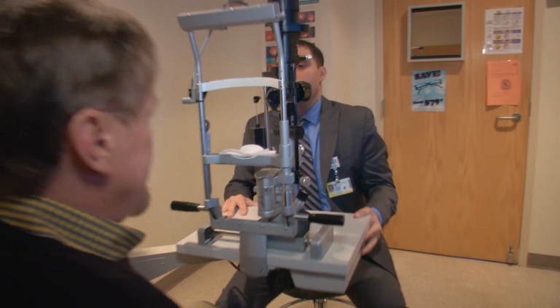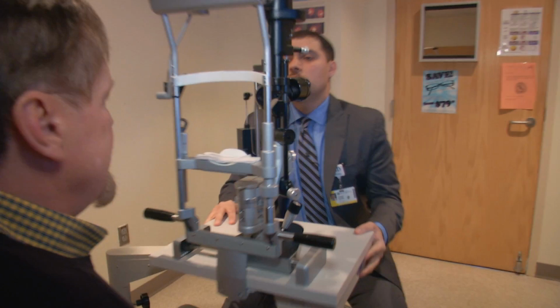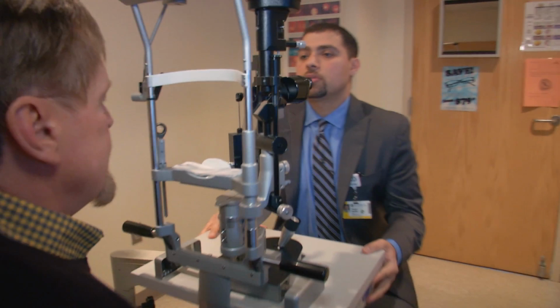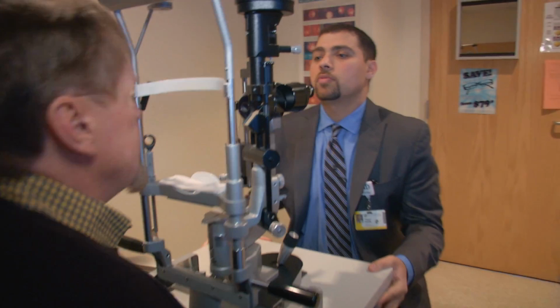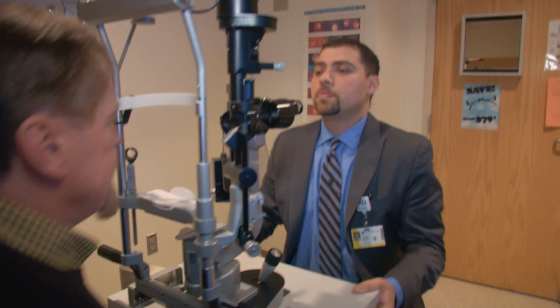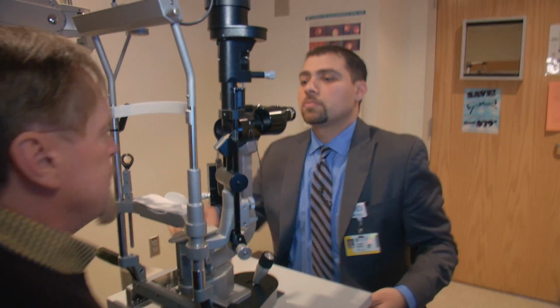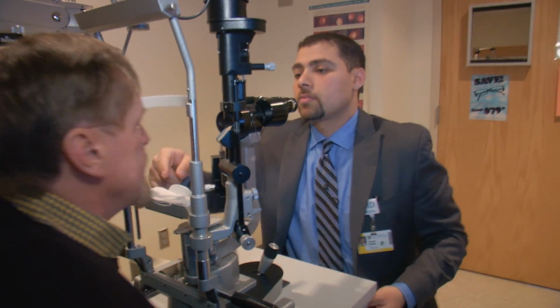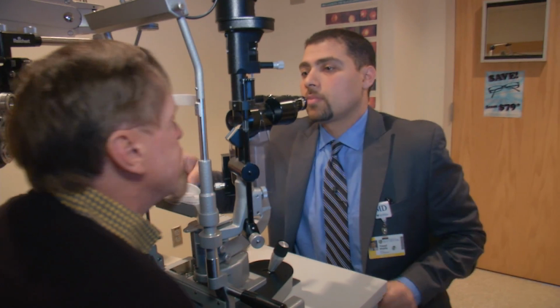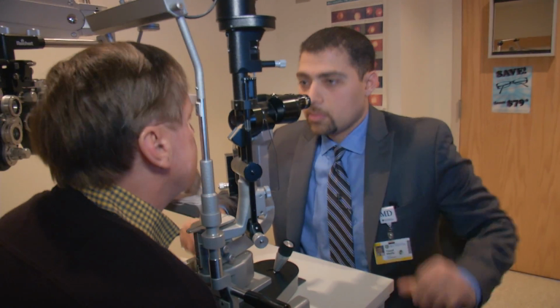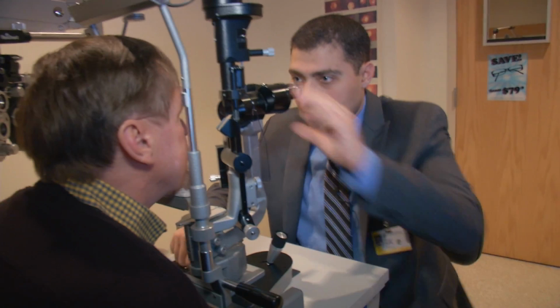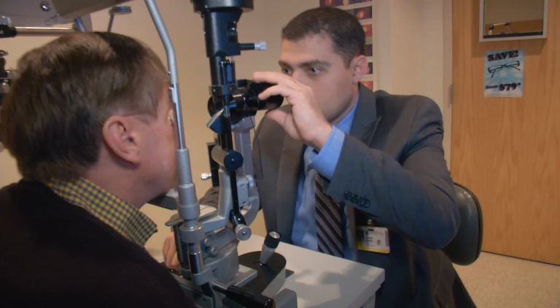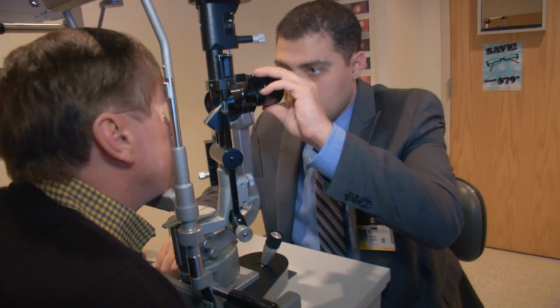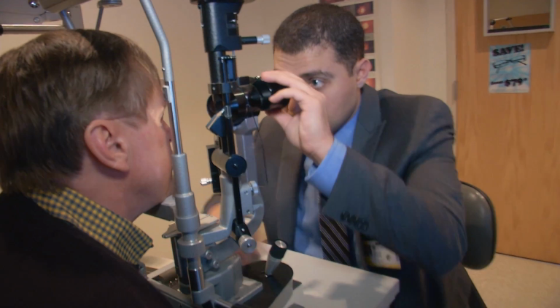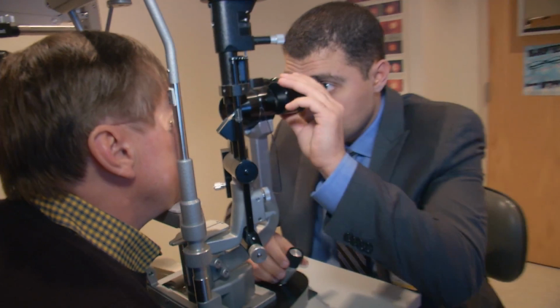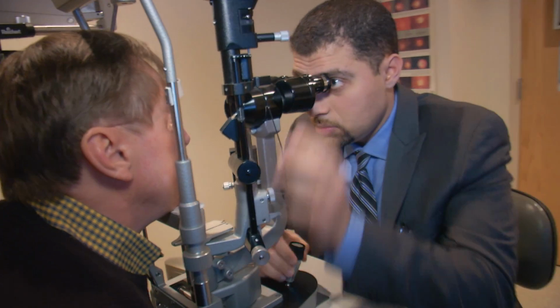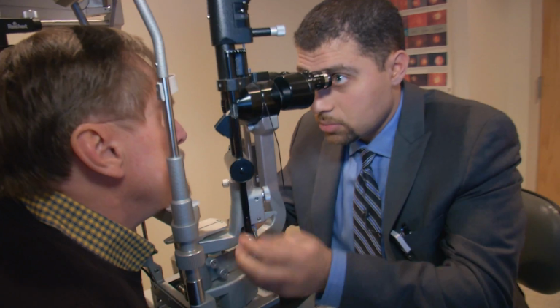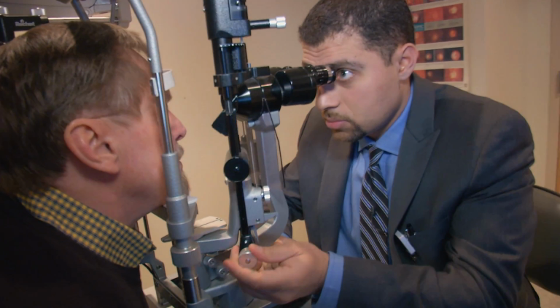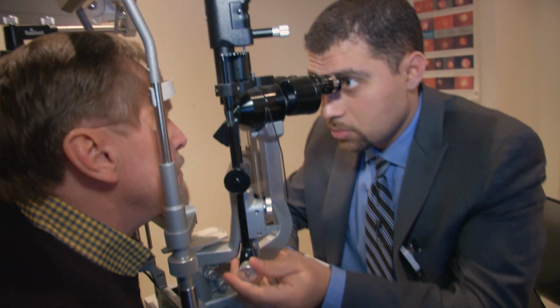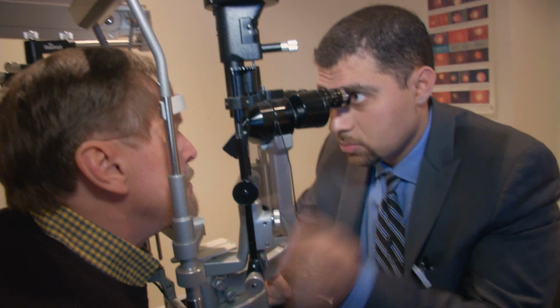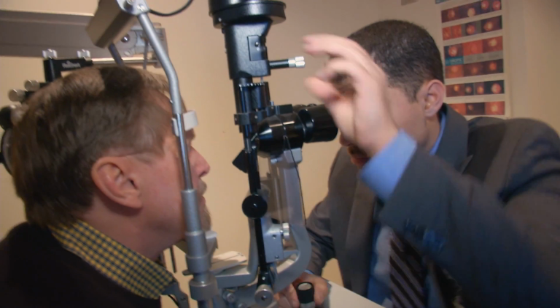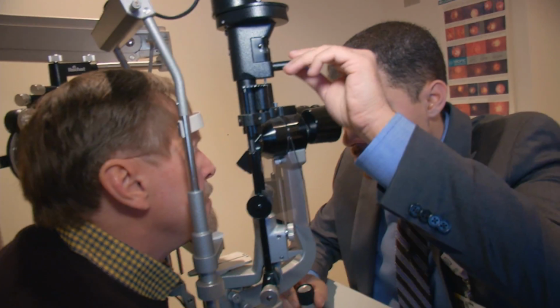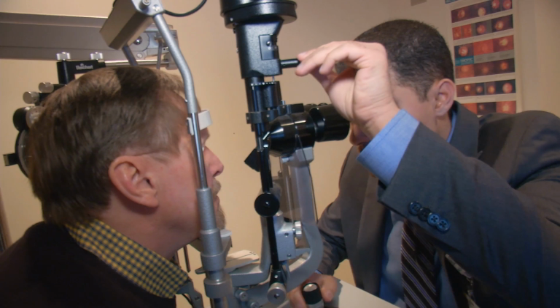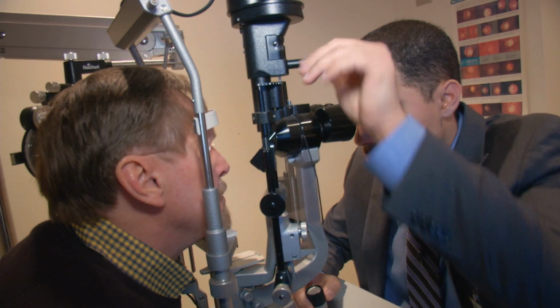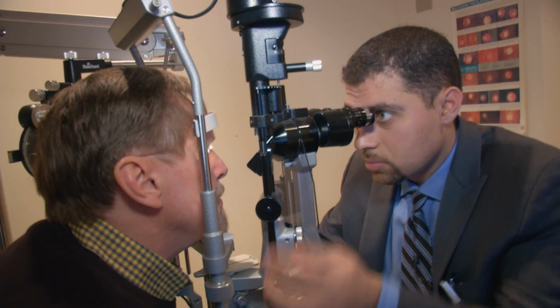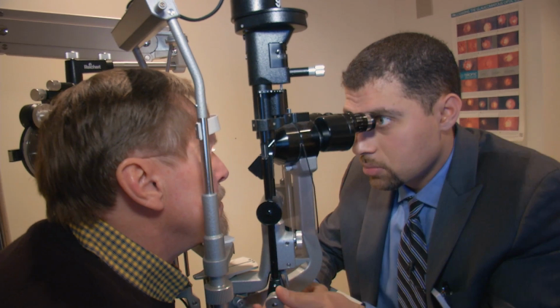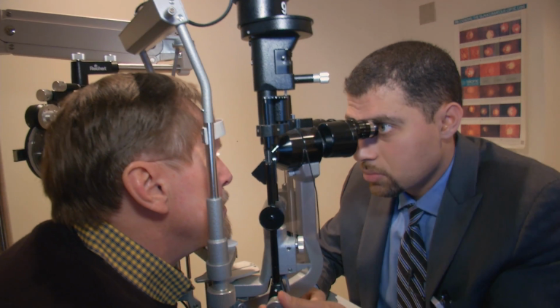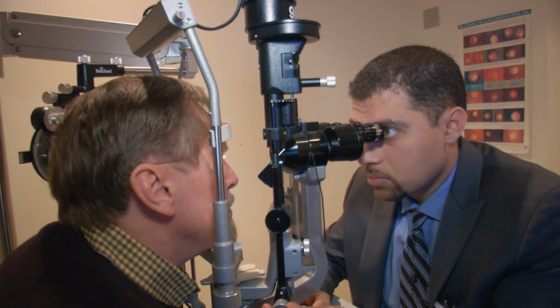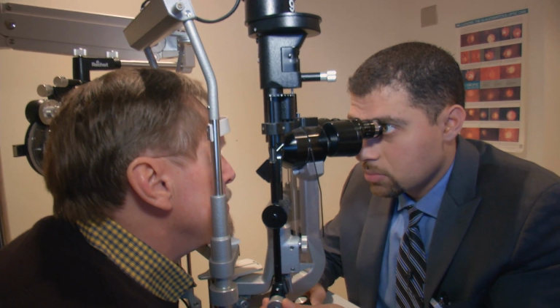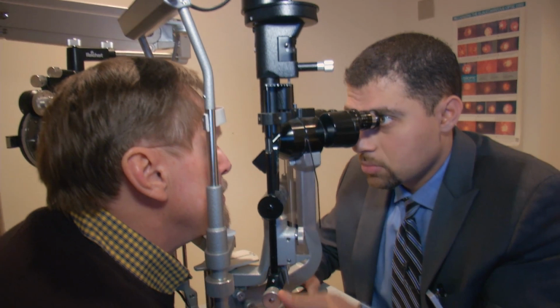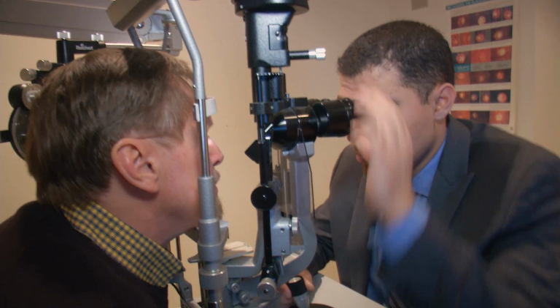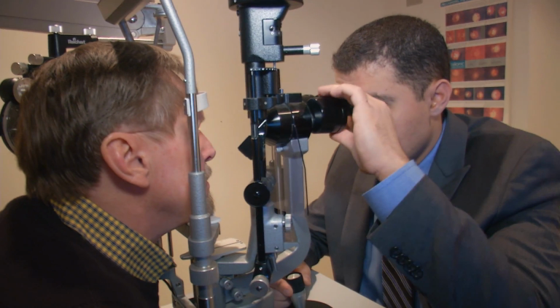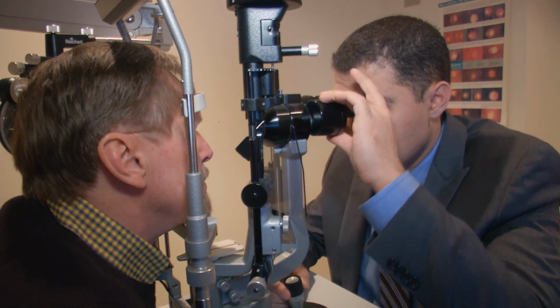My vision just wasn't good with the contacts. We tried adjusting them. I went back to the glasses, and that's when we discovered that I was developing cataracts.